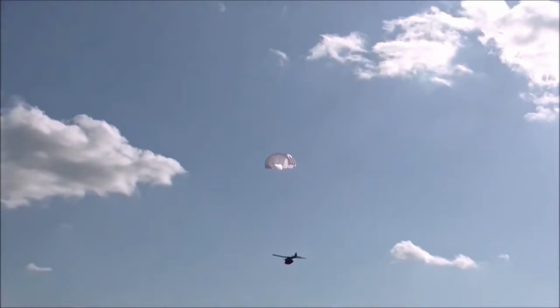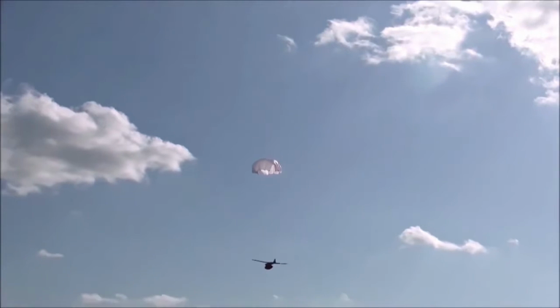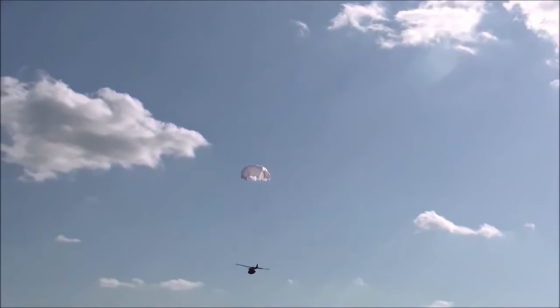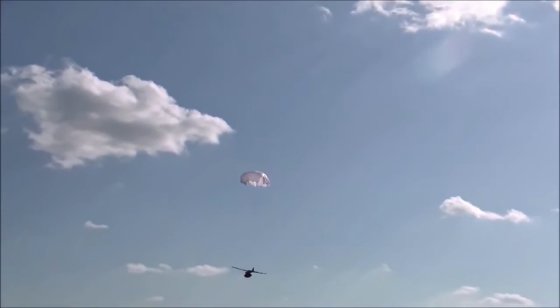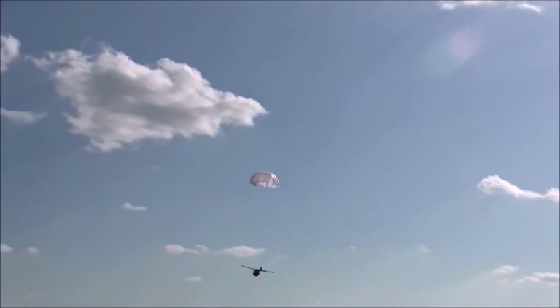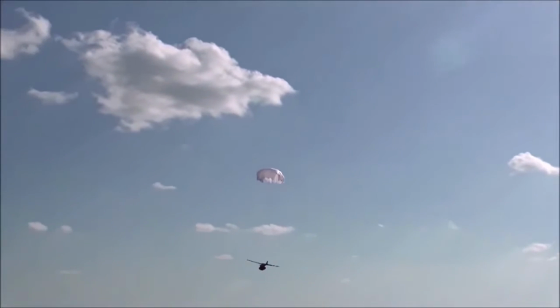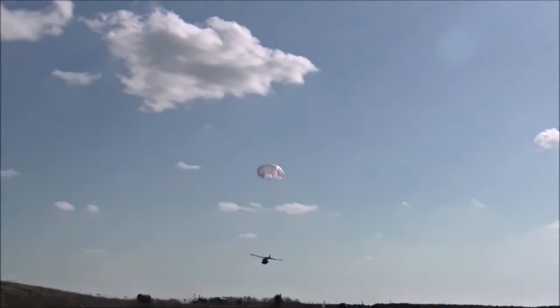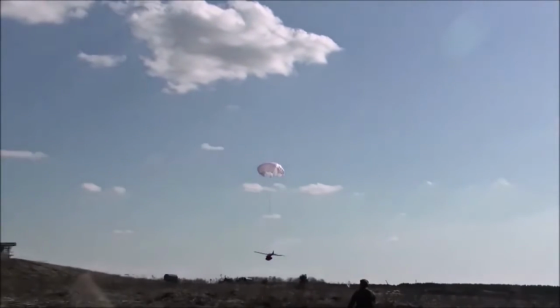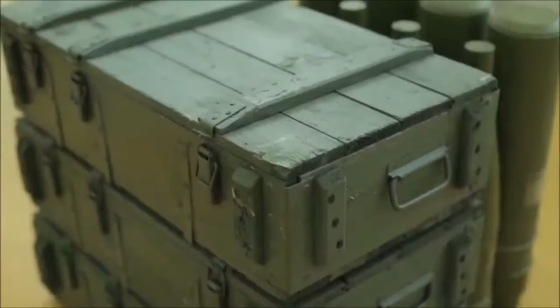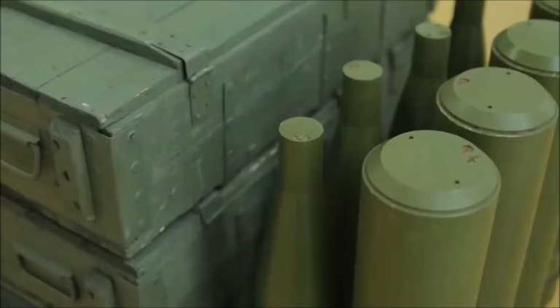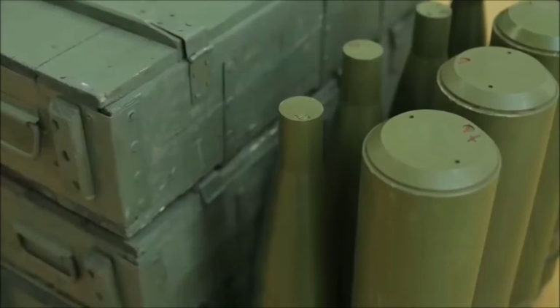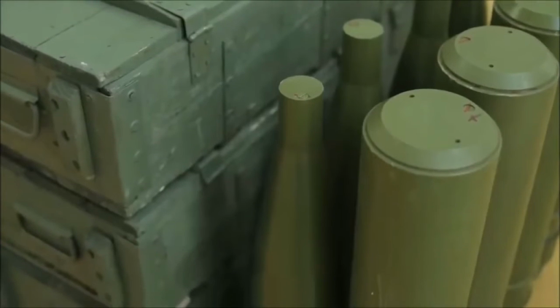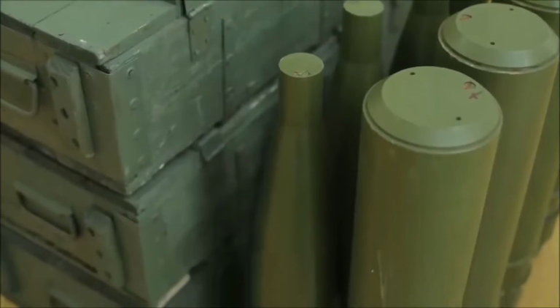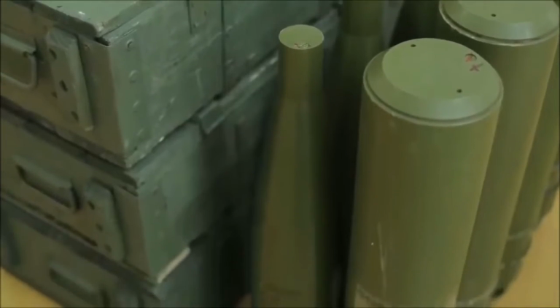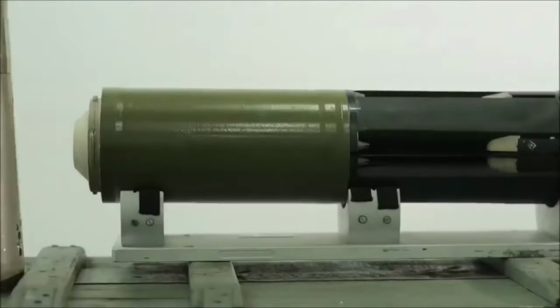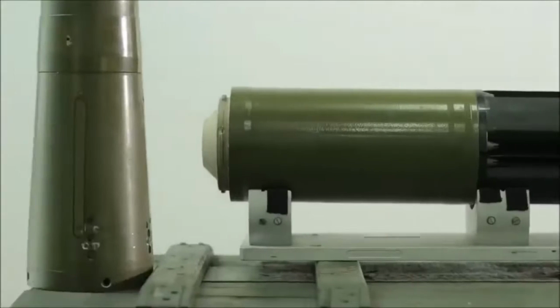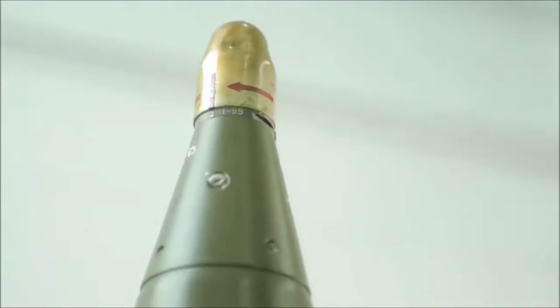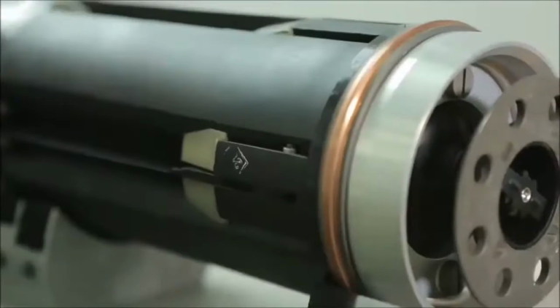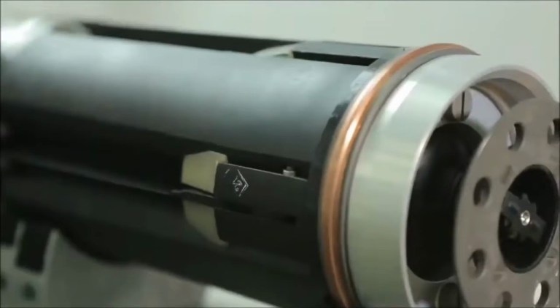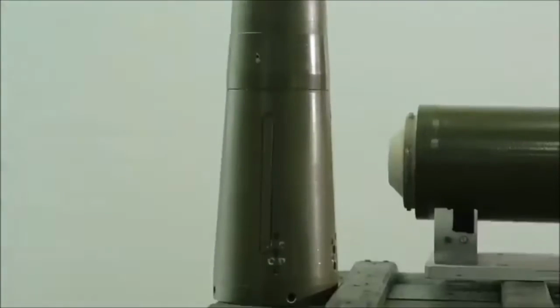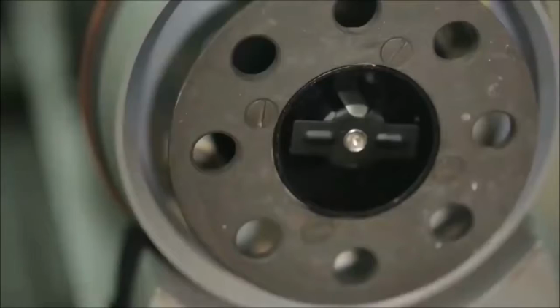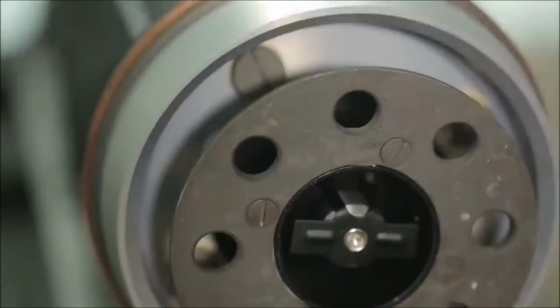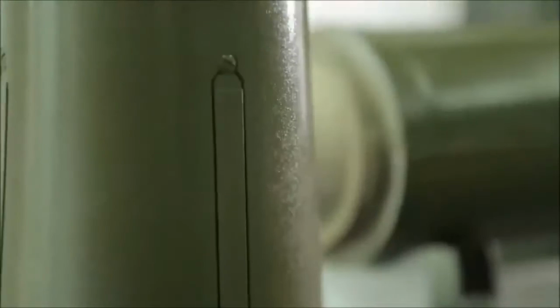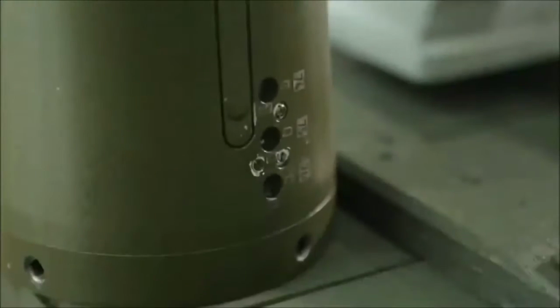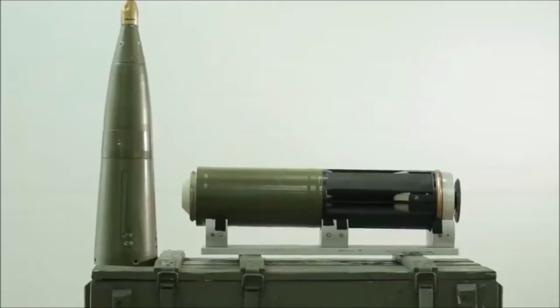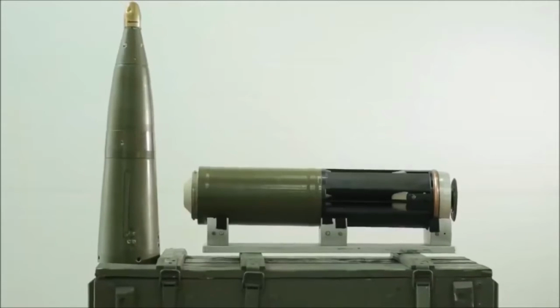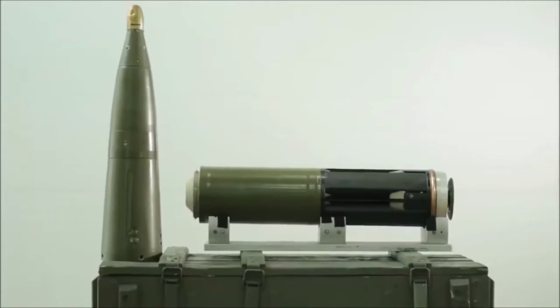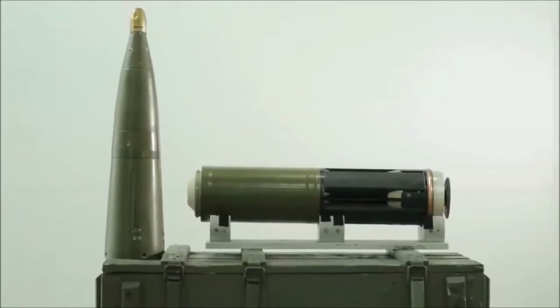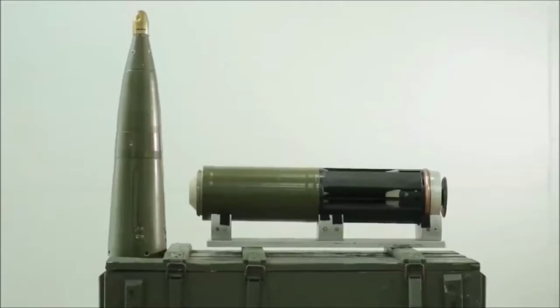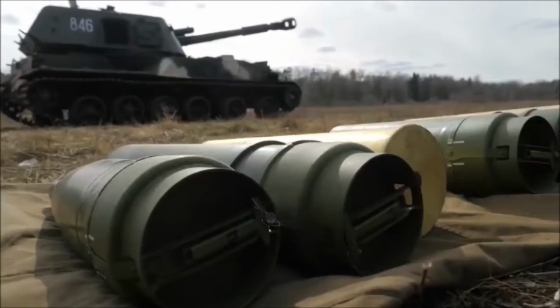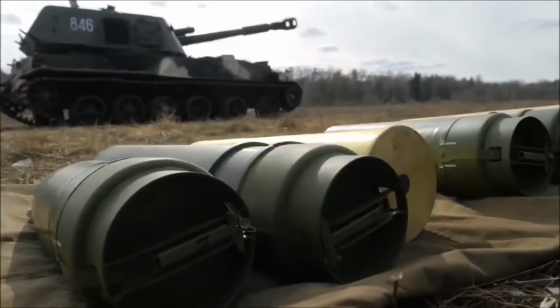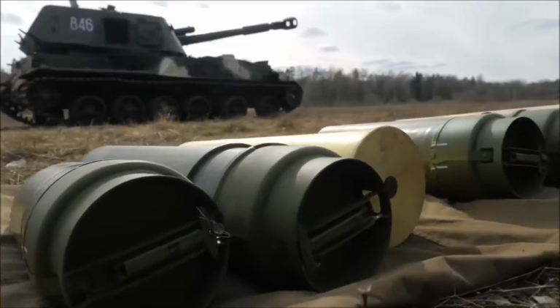Krasnopol-guided projectiles have a weight of 50 kg, a caliber of 152 mm or 155 mm, and an effective firing range of 25 km.